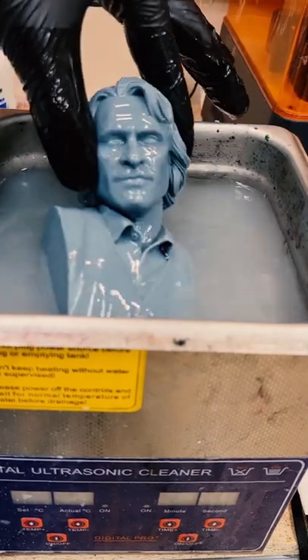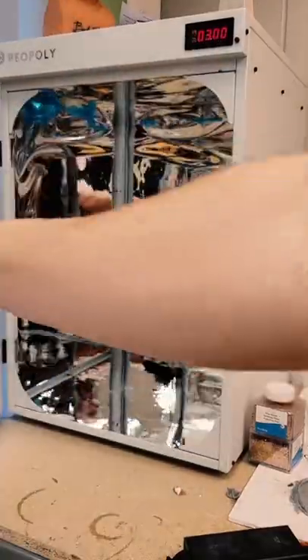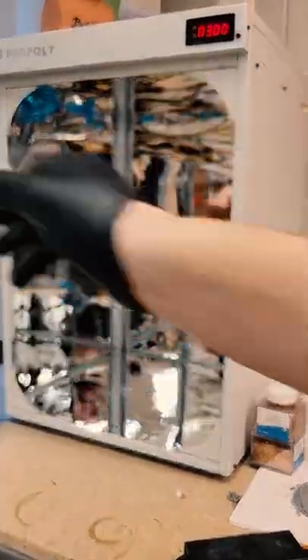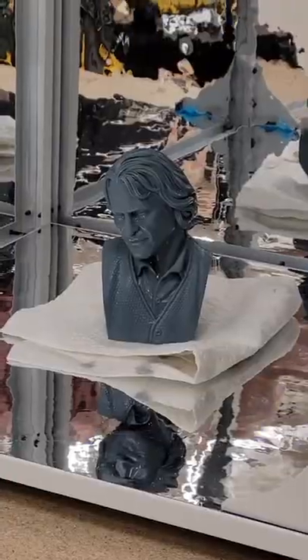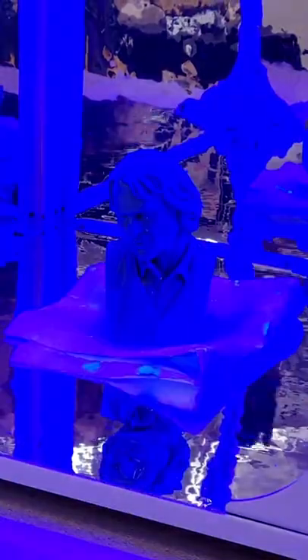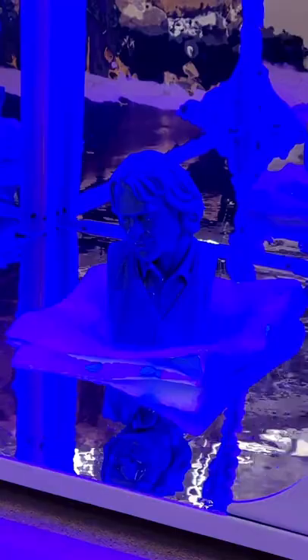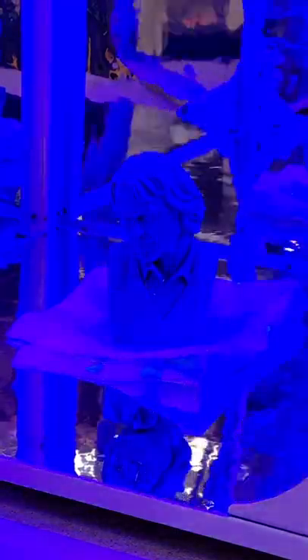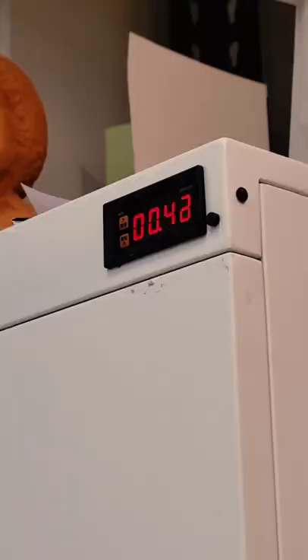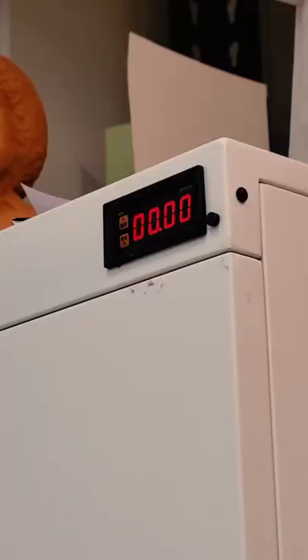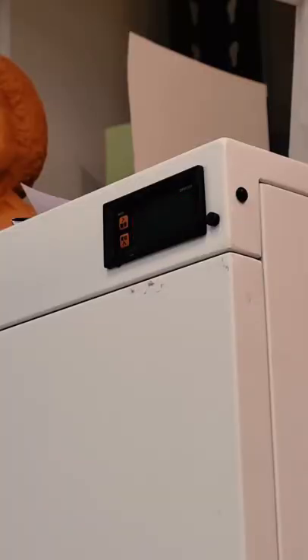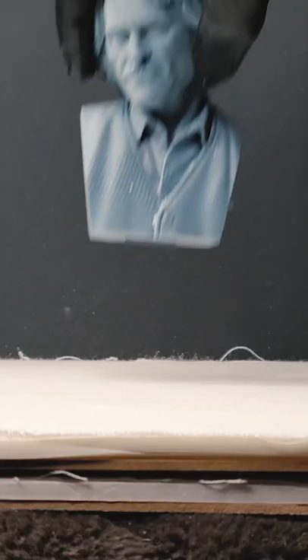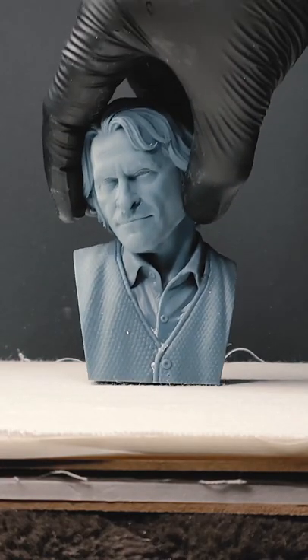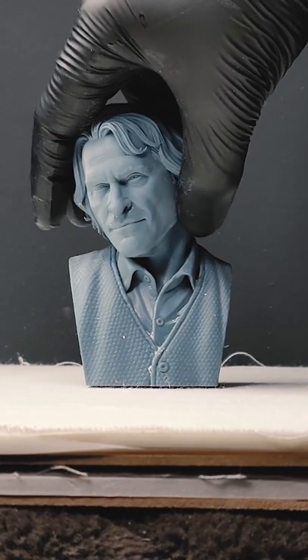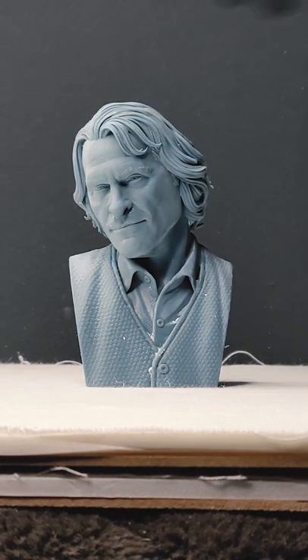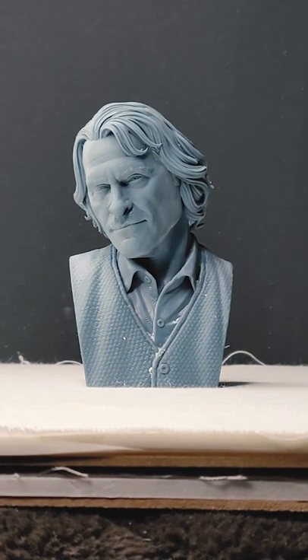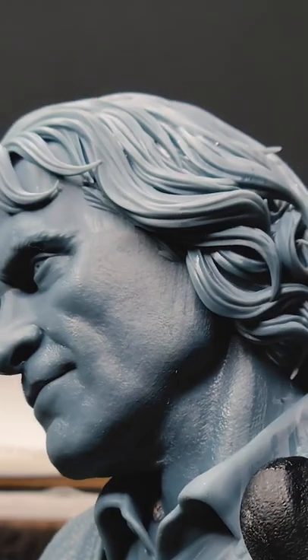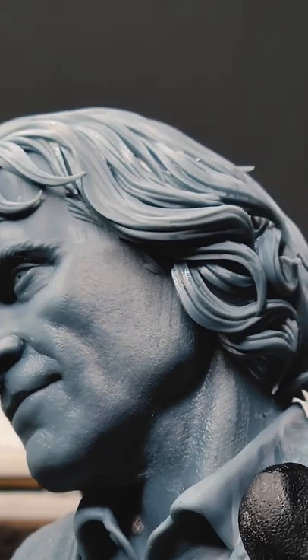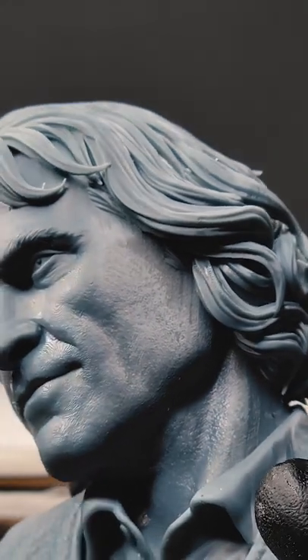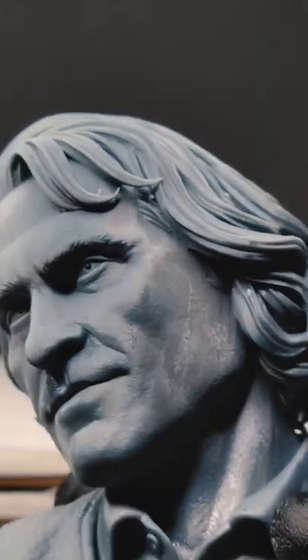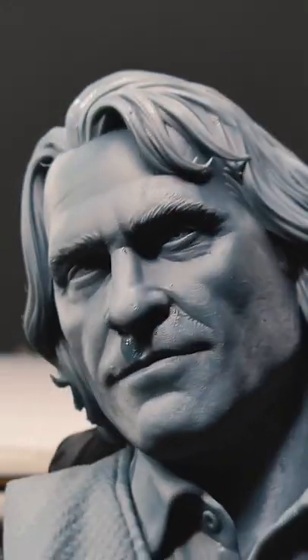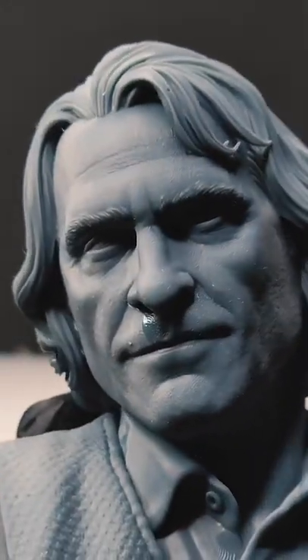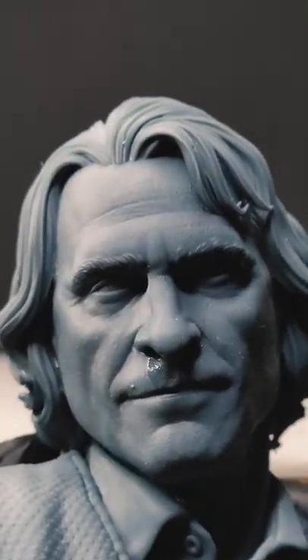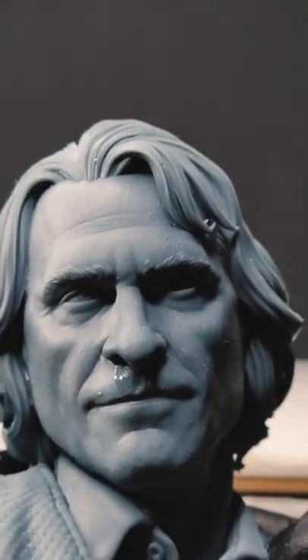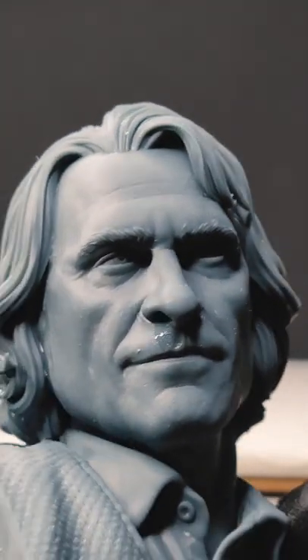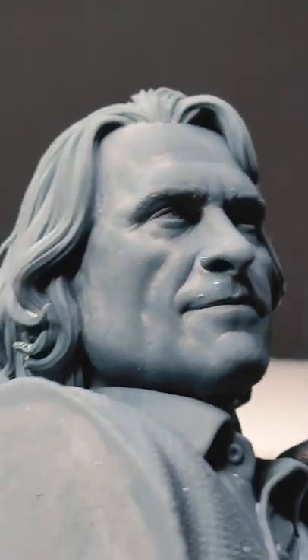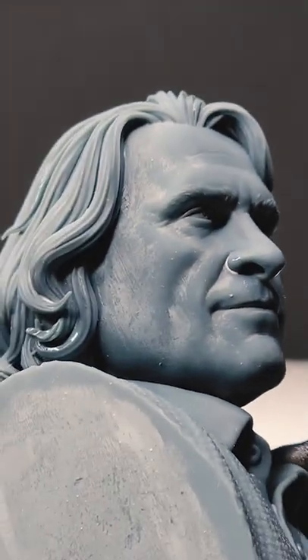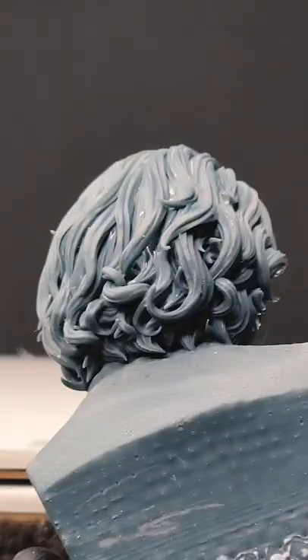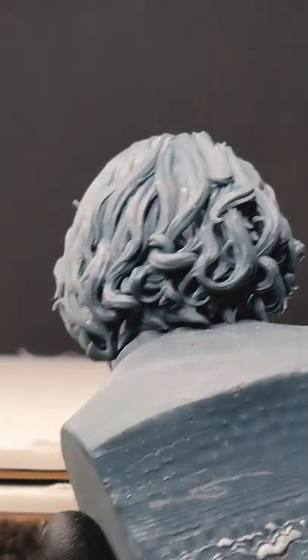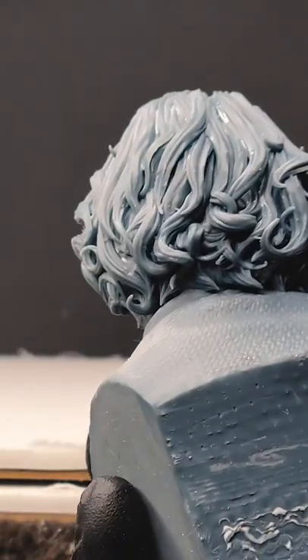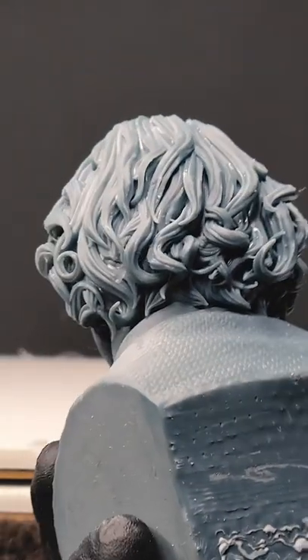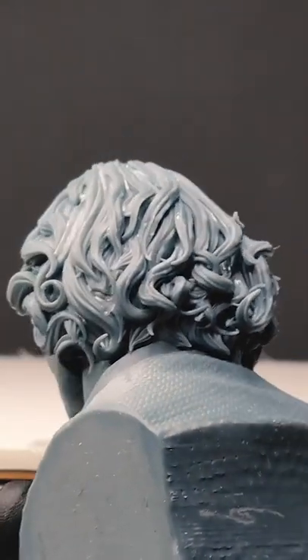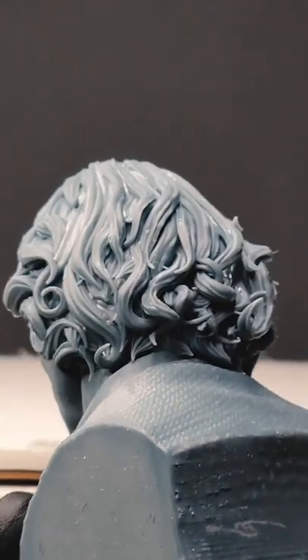Four minutes later I dried off the piece and put it into our UV curing chamber. Now it's time to check out the piece. This may be more detailed than the Walter White piece that I printed. When you look close it looks like he's got real skin — it shows all the pores and his facial features are almost identical to Joaquin Phoenix. I love the detail on the hair as well.